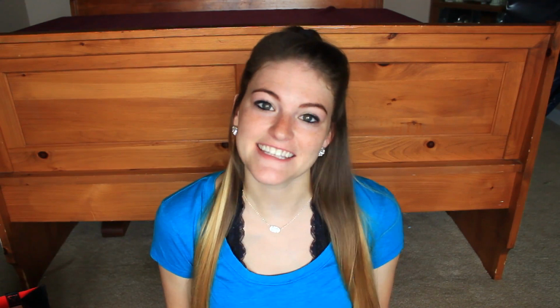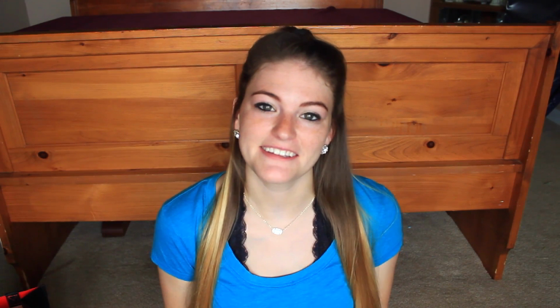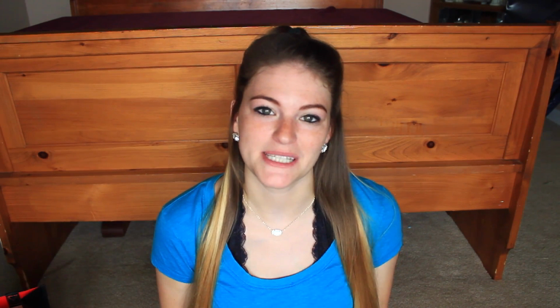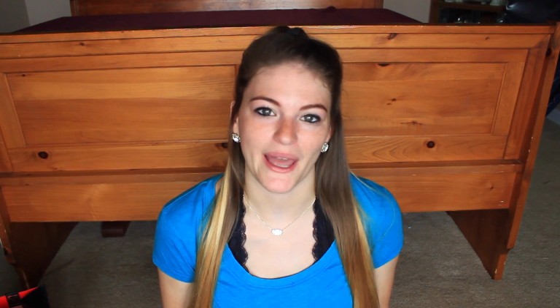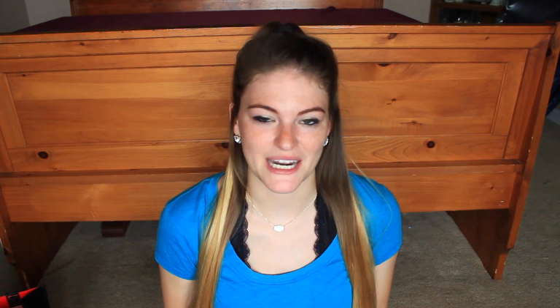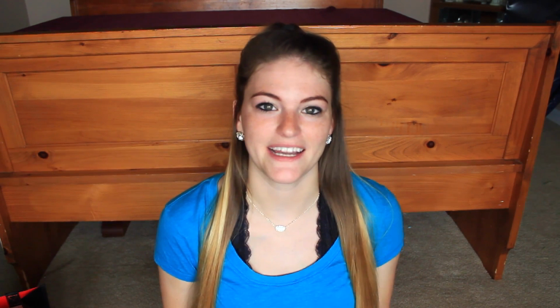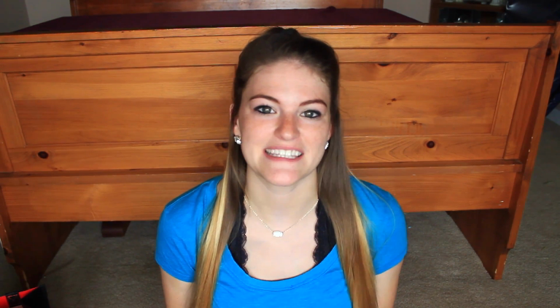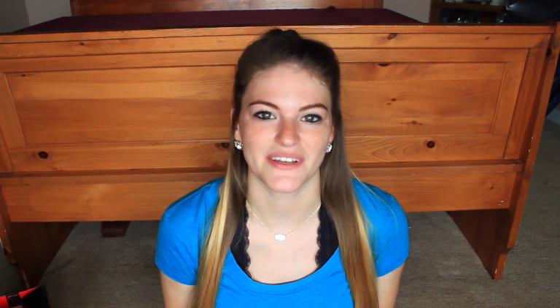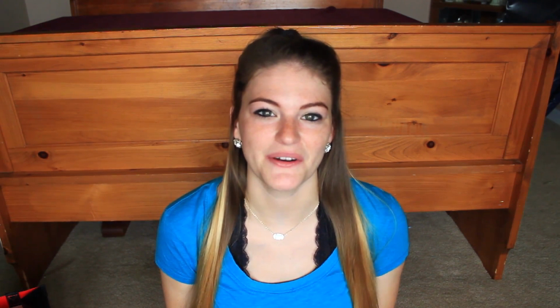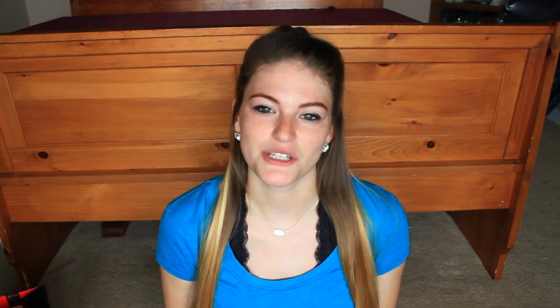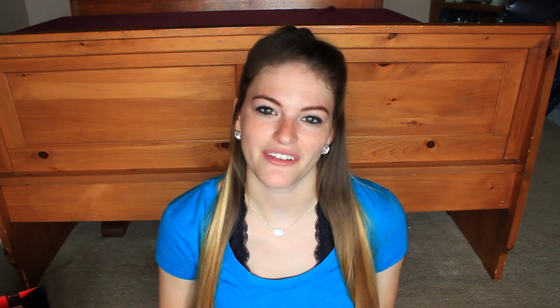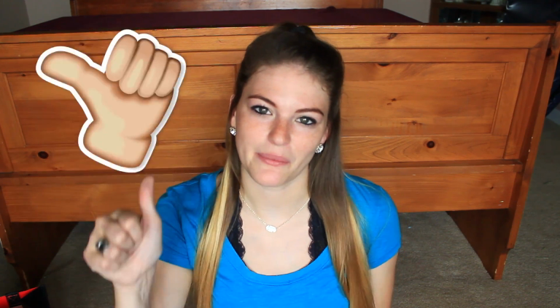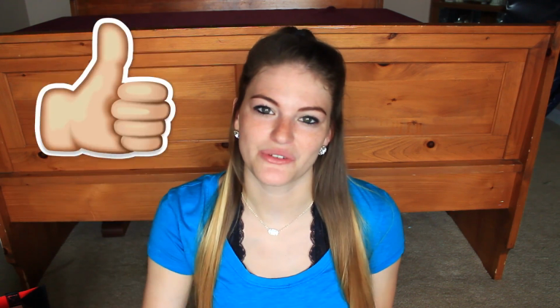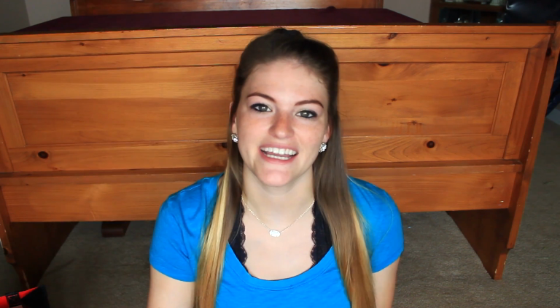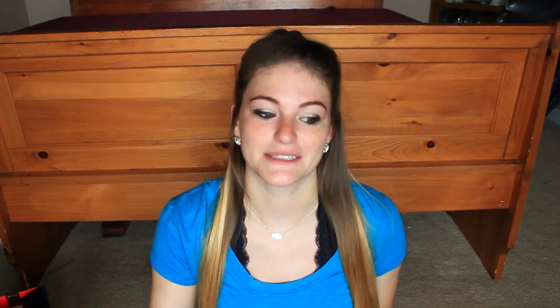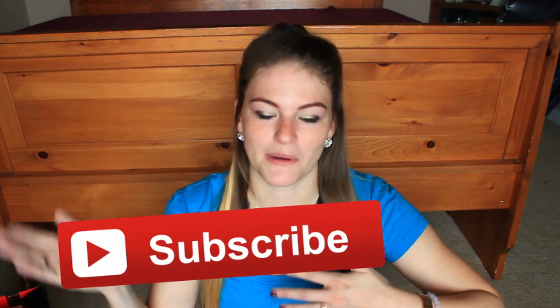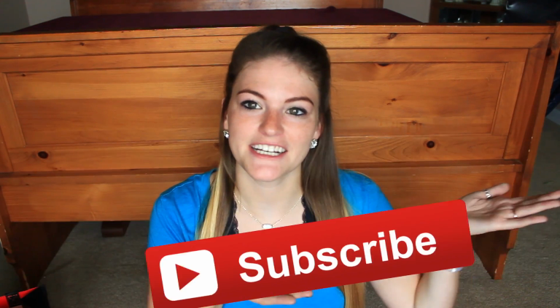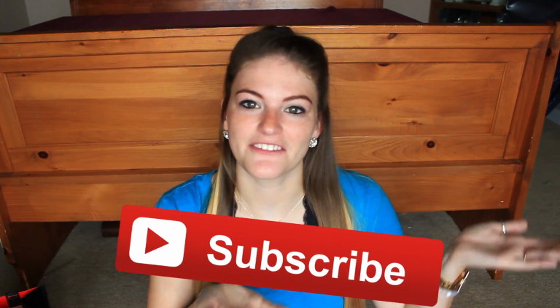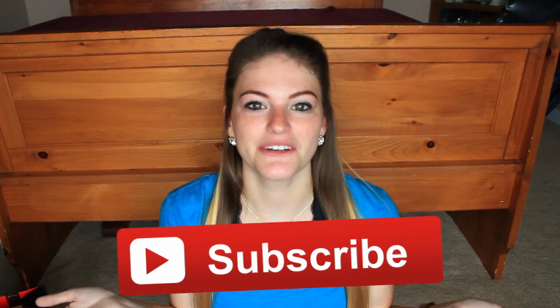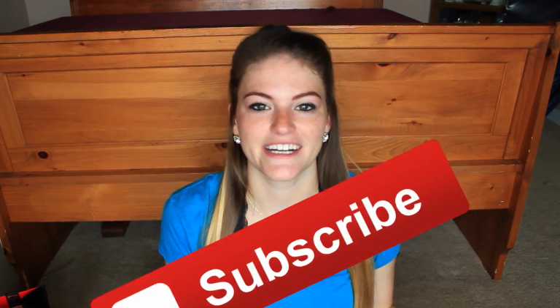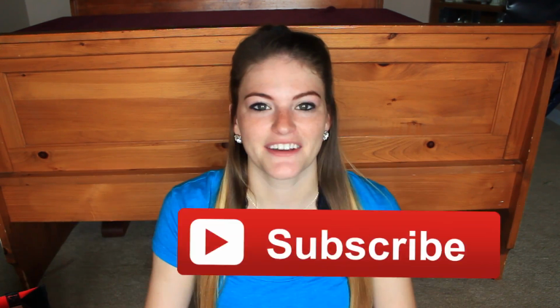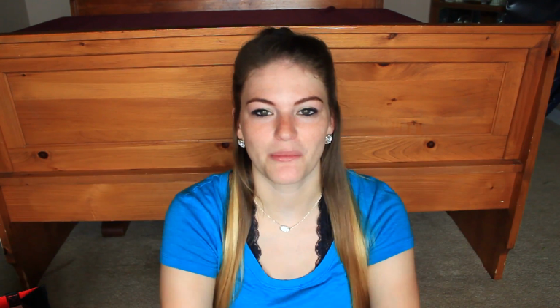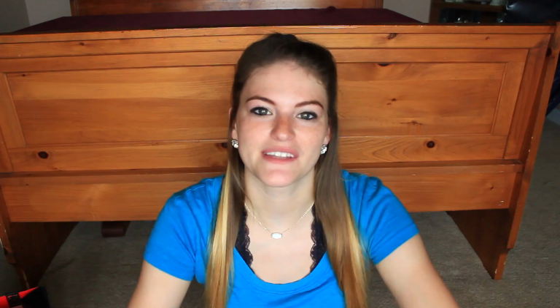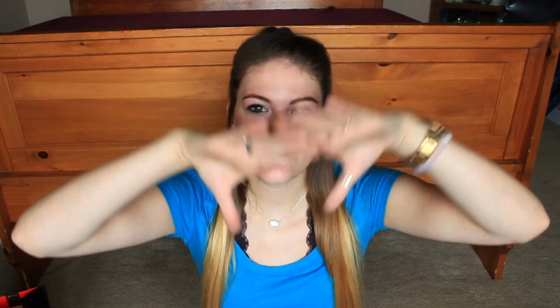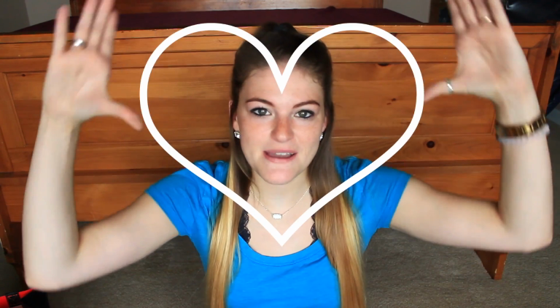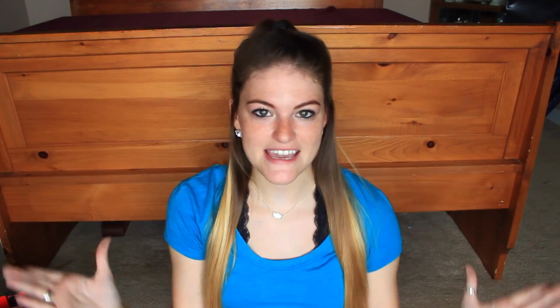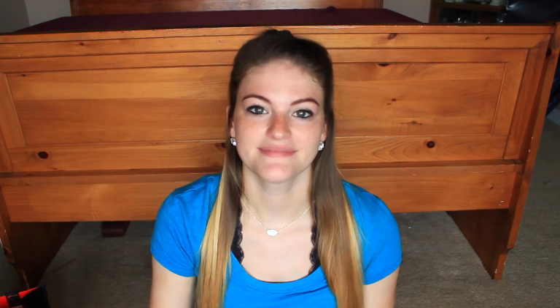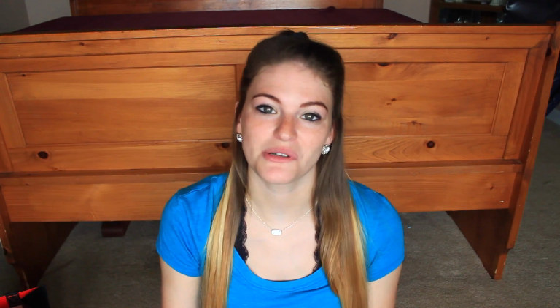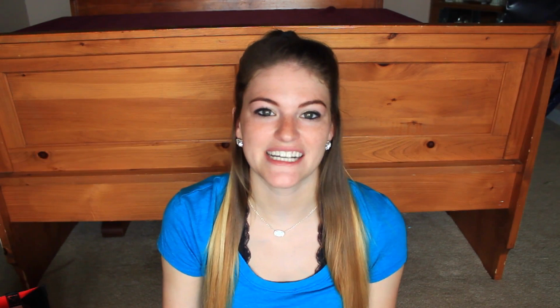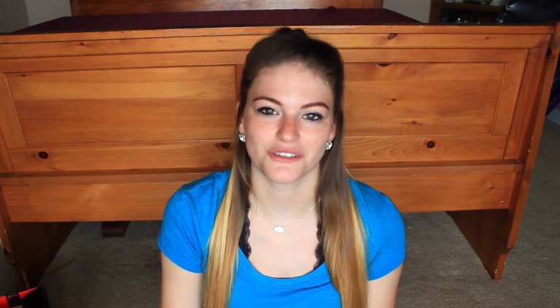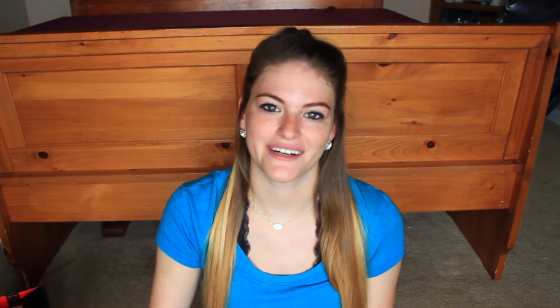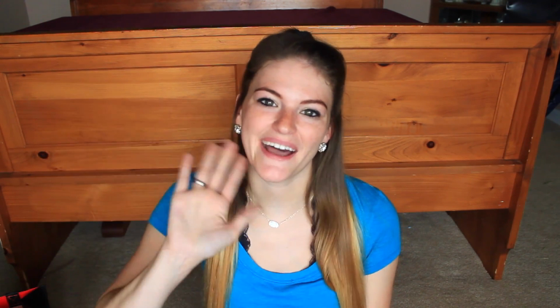Well, that is everything I picked up while shopping! I hope you guys liked this video. Make sure you give it a thumbs up if you enjoyed it, and subscribe to my channel if you're new here — I'd love to have you as part of the family. Thank you so much for watching and I'll talk to you guys later. Bye!